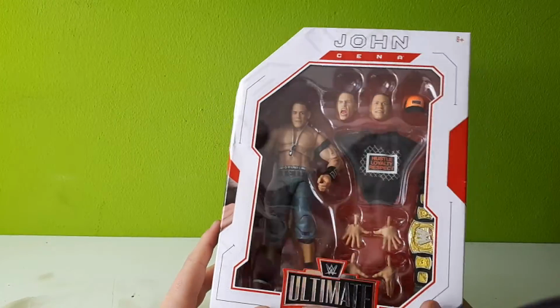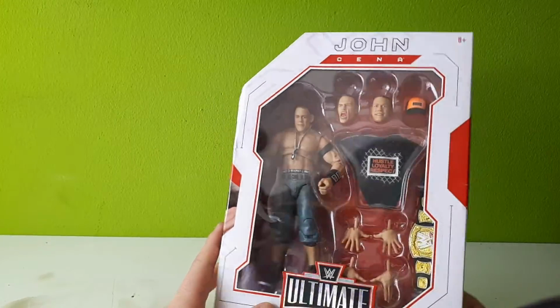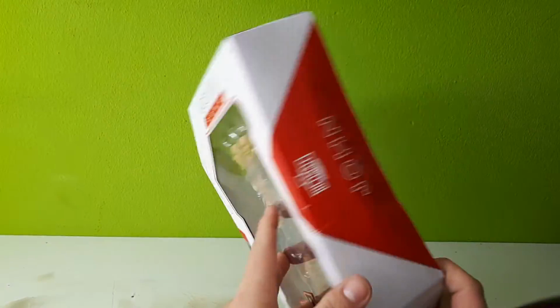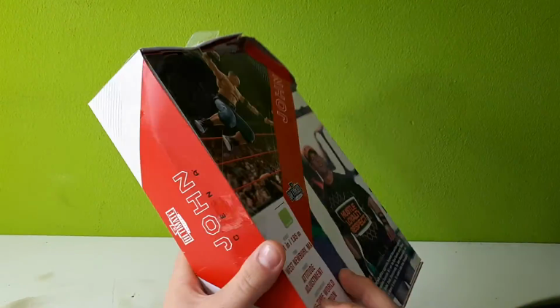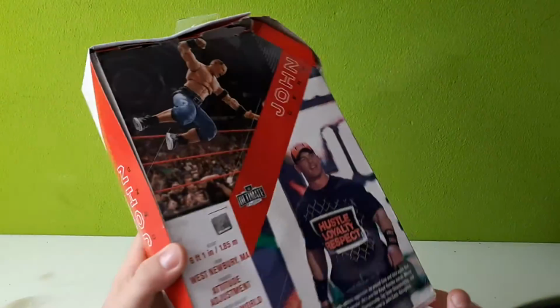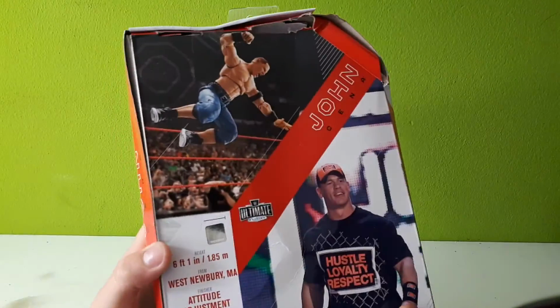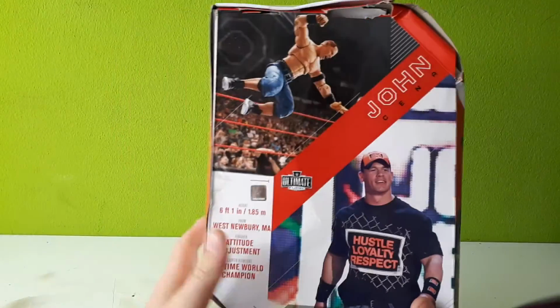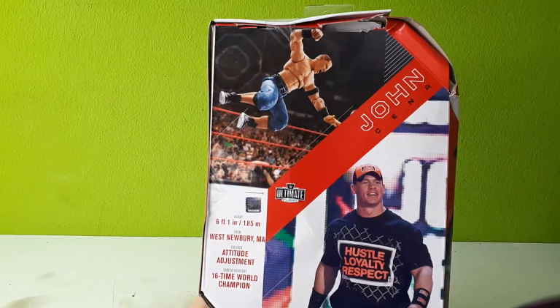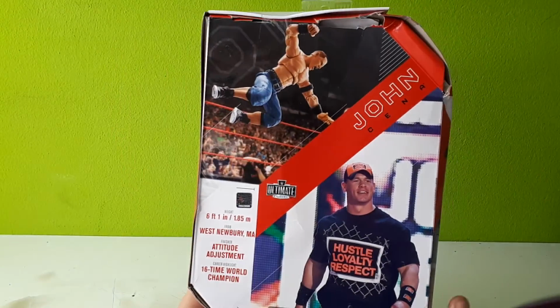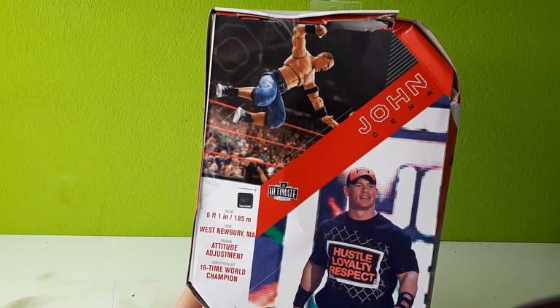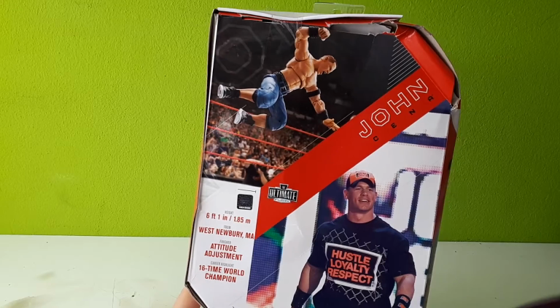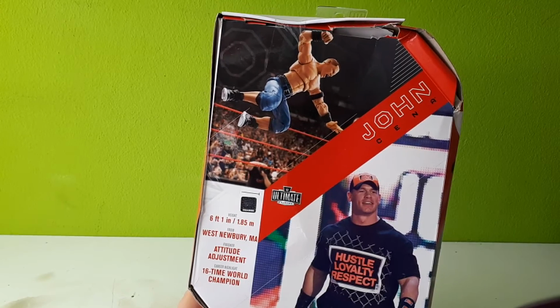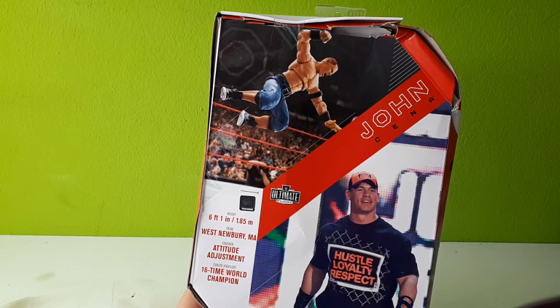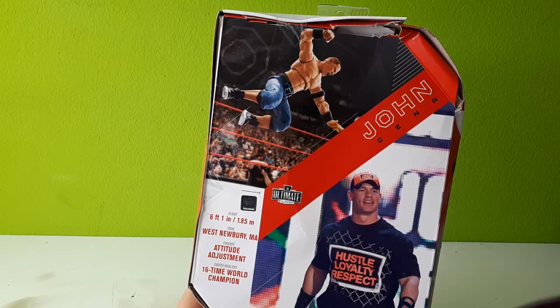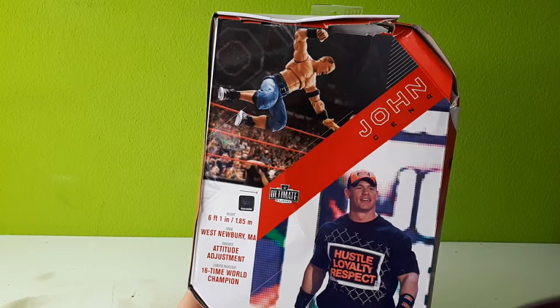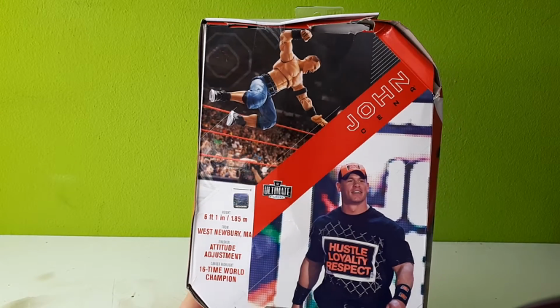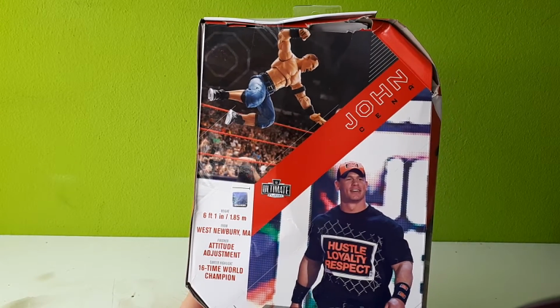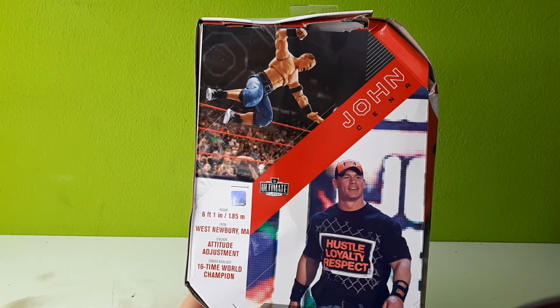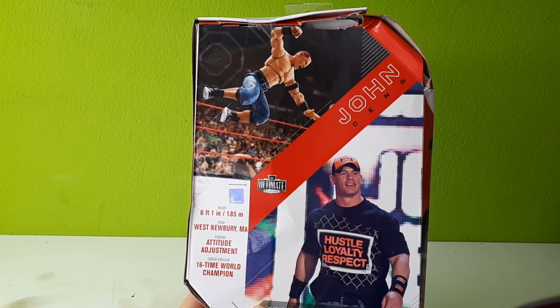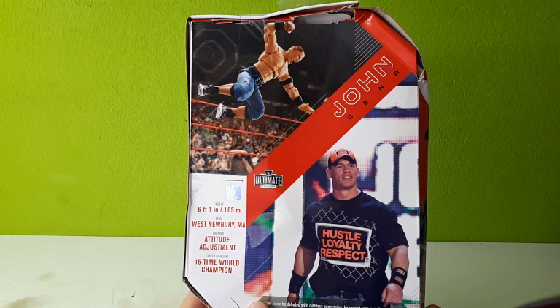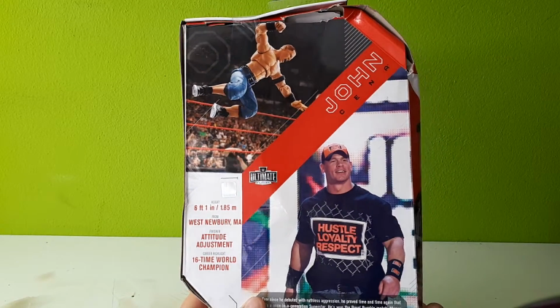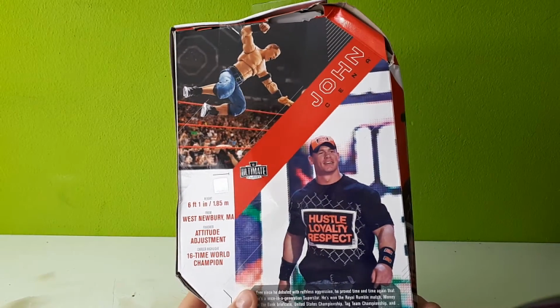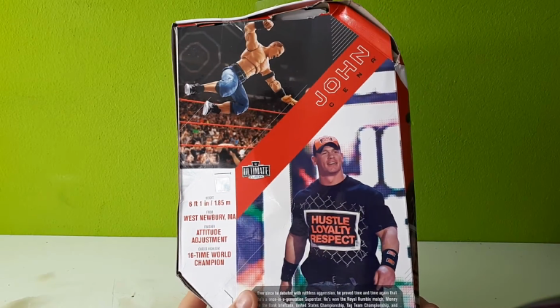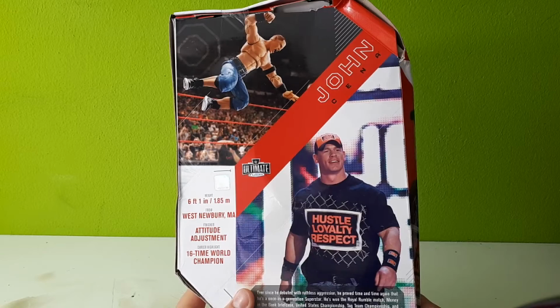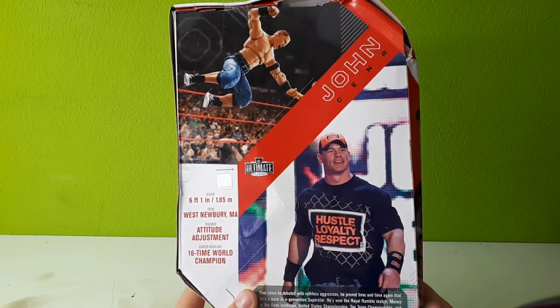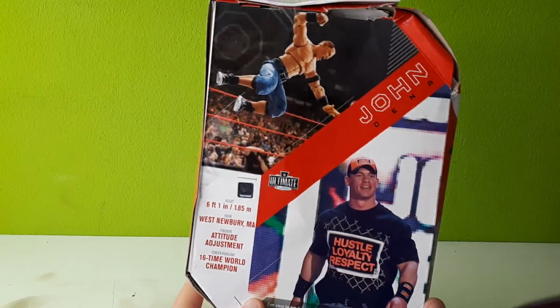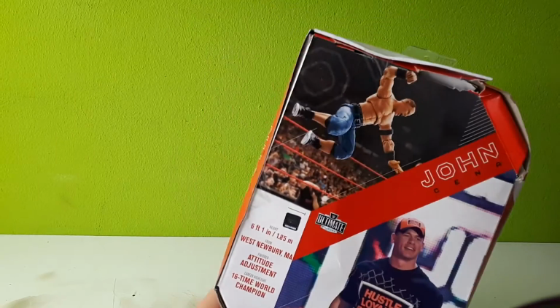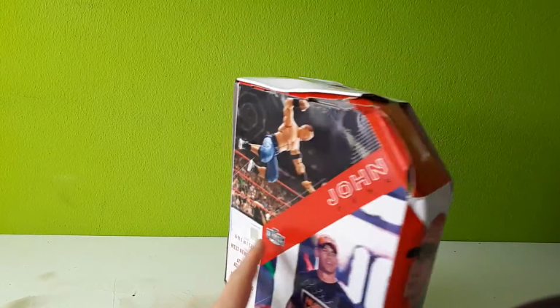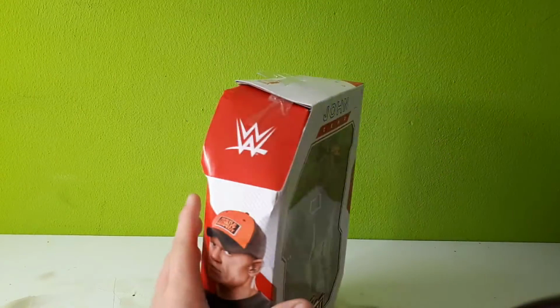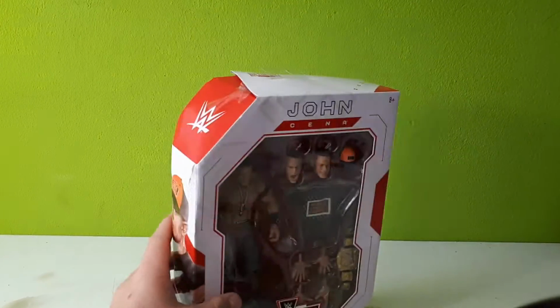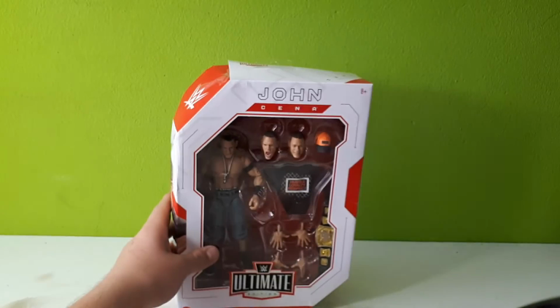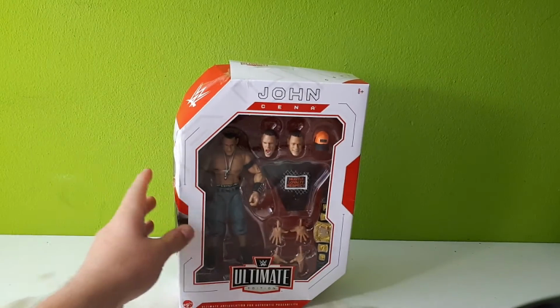Looks pretty cool in the box, I have to say. Back there you see an in-motion picture from the figure and the original outfit, a little bit of text. Nothing too special.